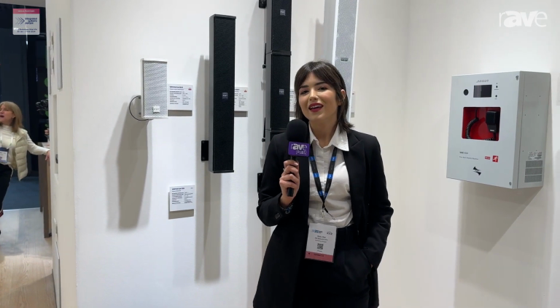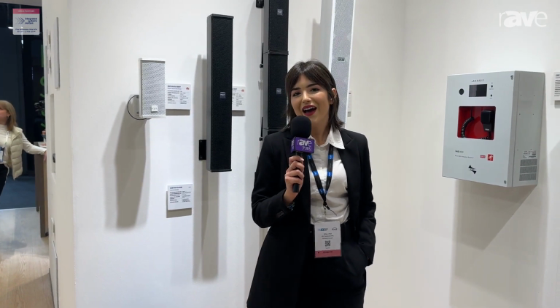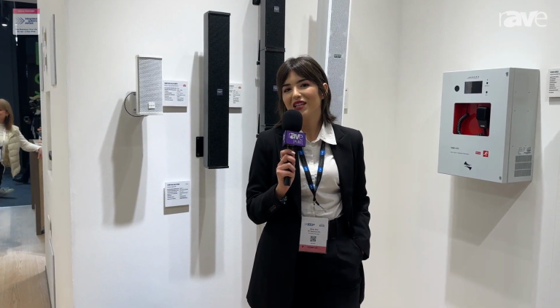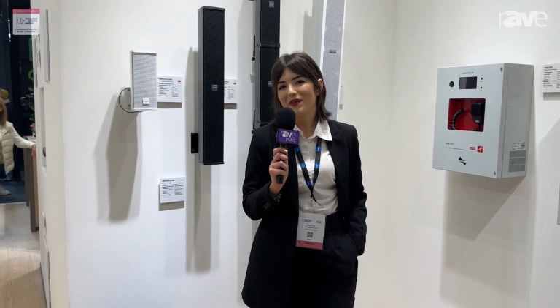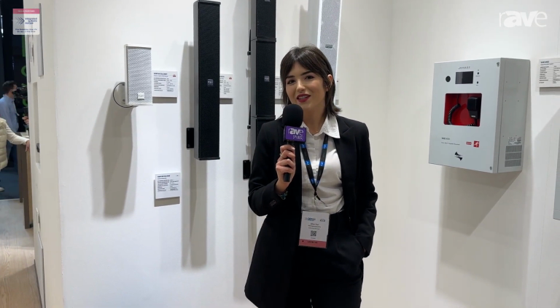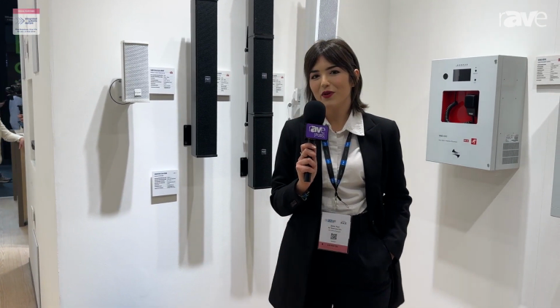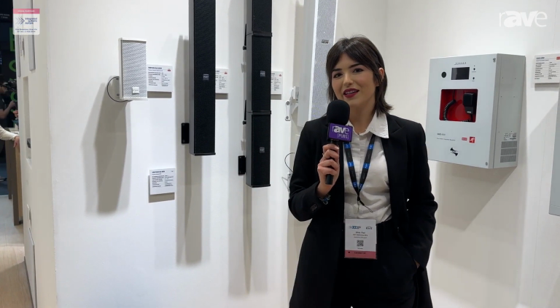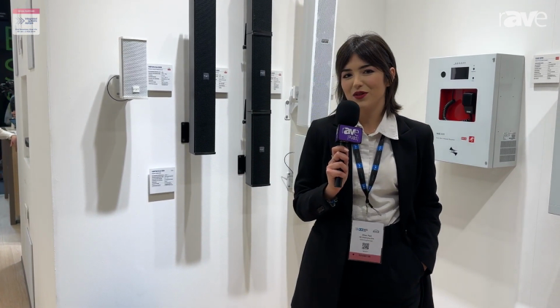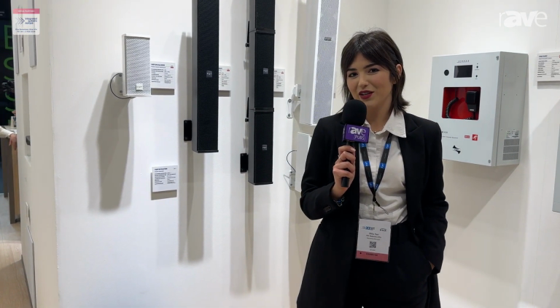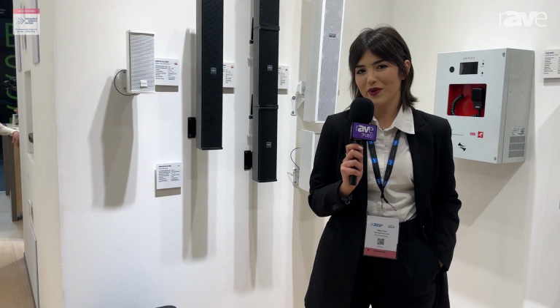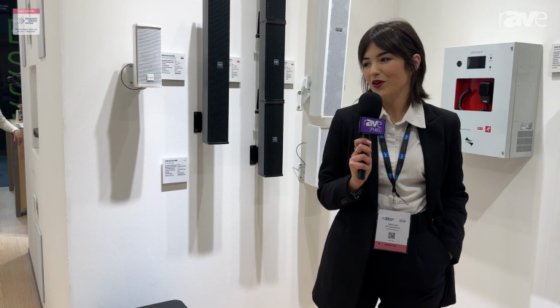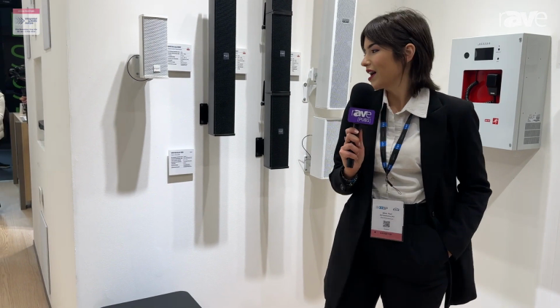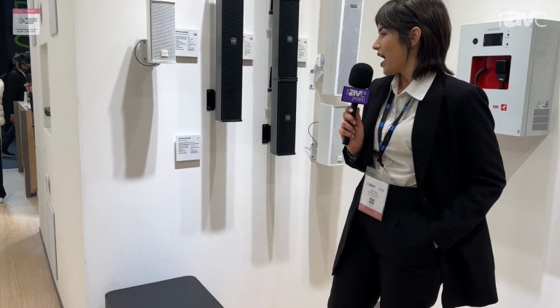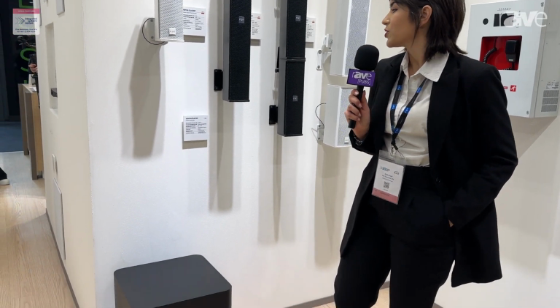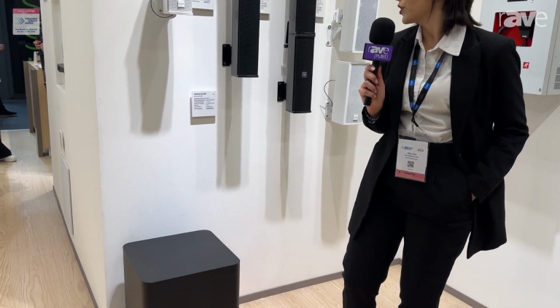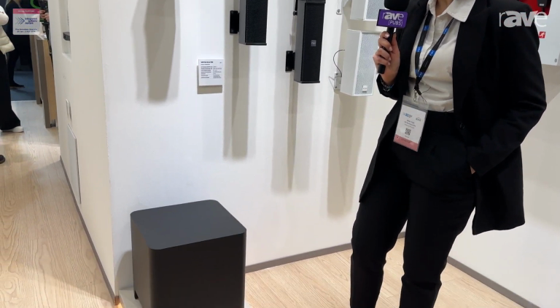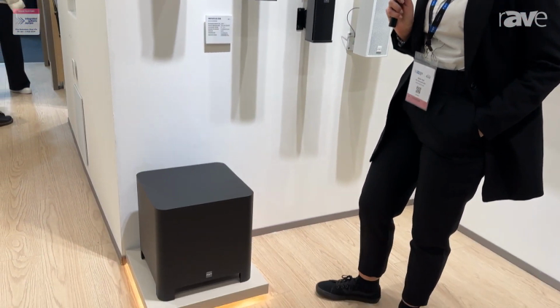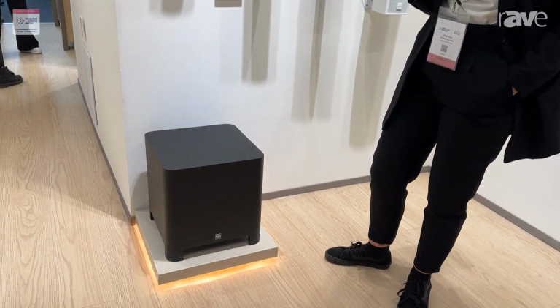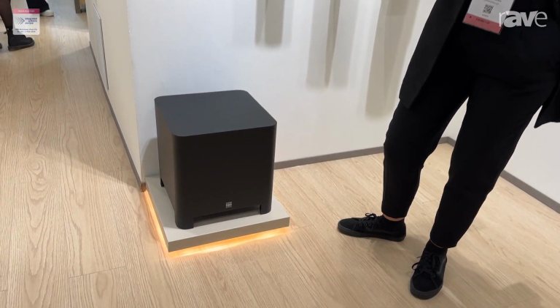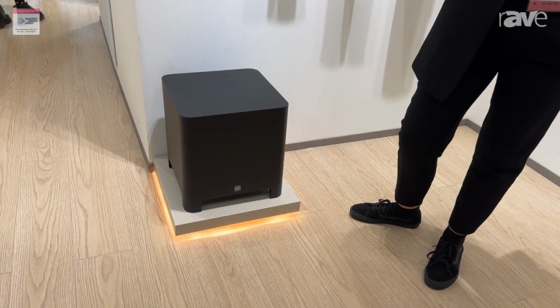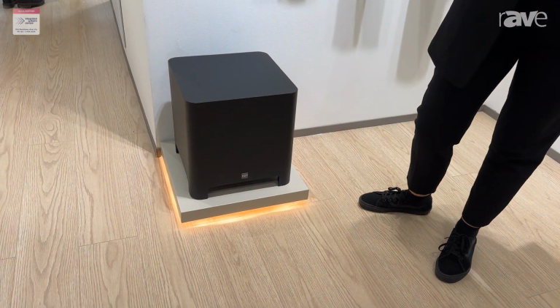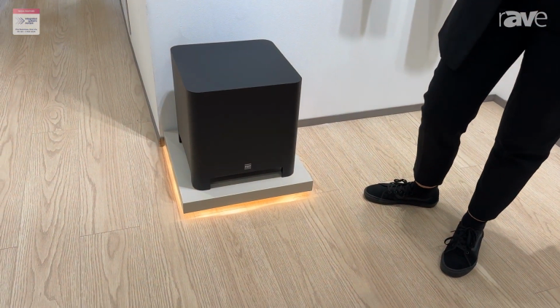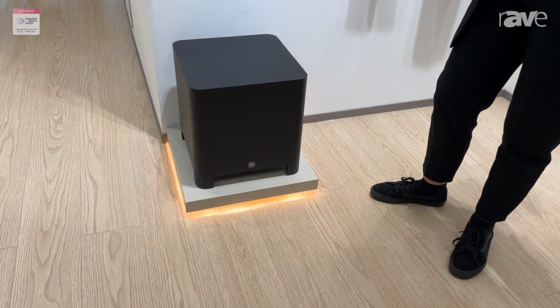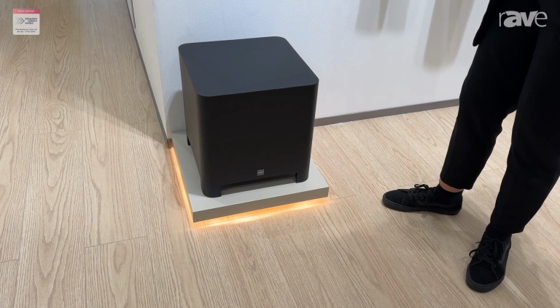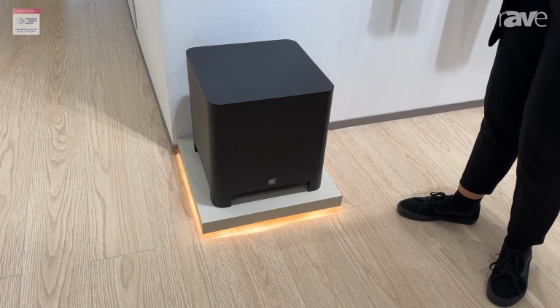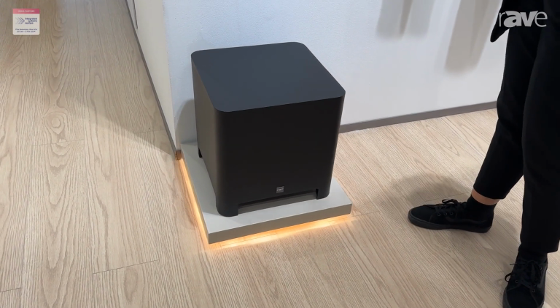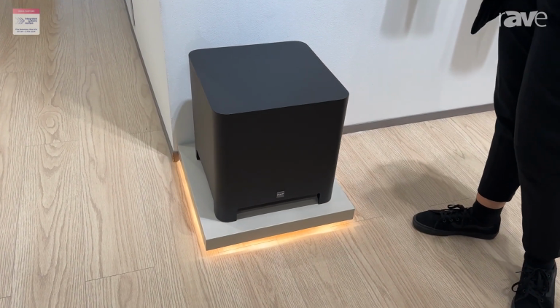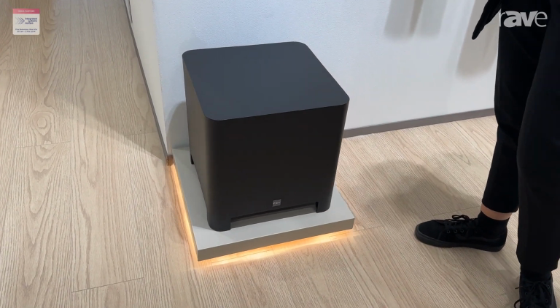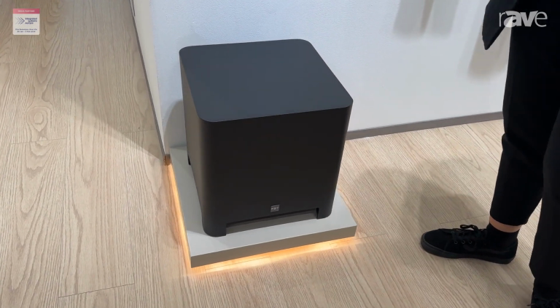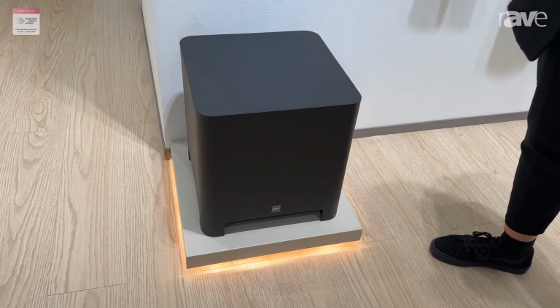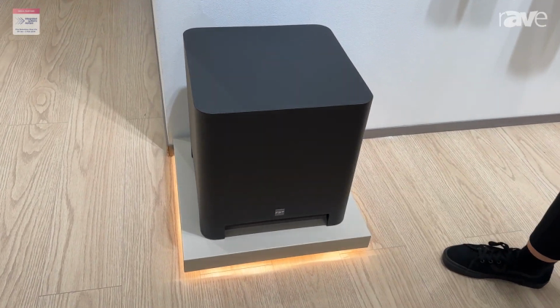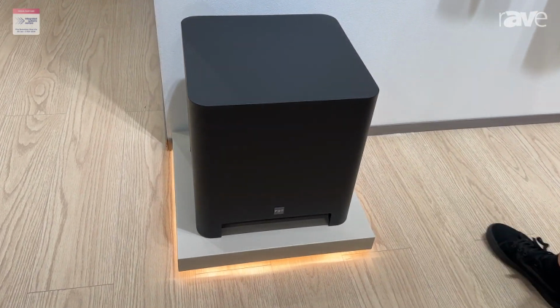Hi, I'm Silvia of FBT and today we are at ISE 2024 in Barcelona. I'm going to show you the new installation series, and right now we're talking about the Virtus CLA-112S.